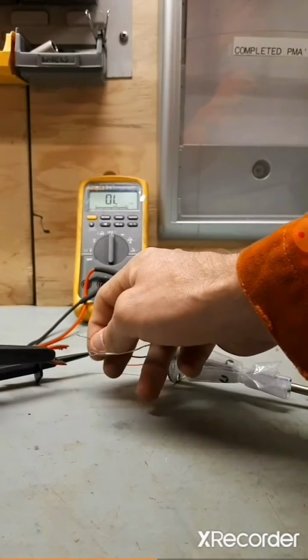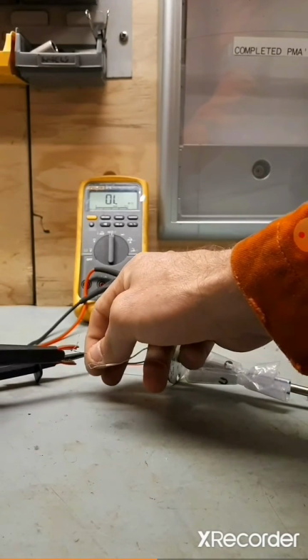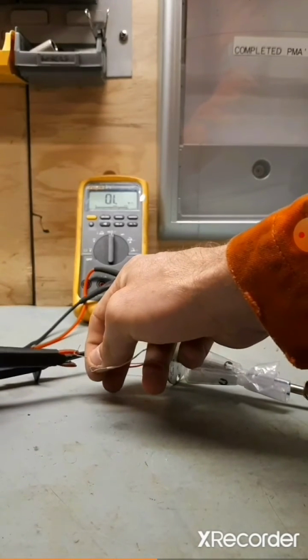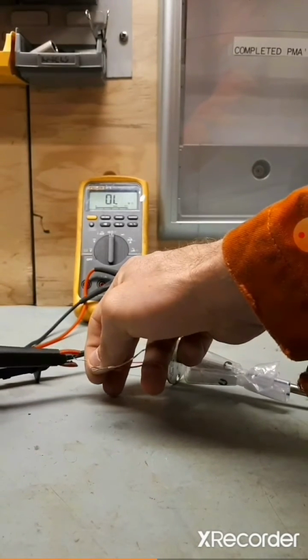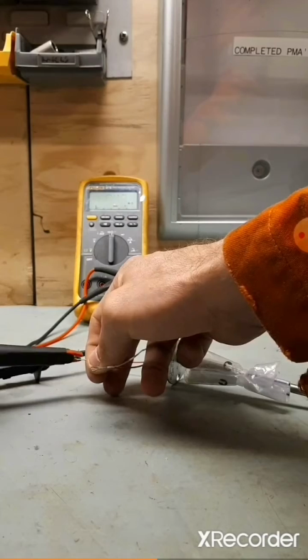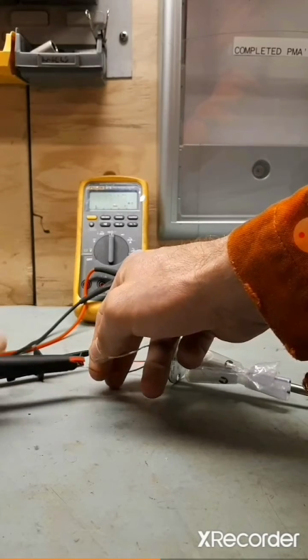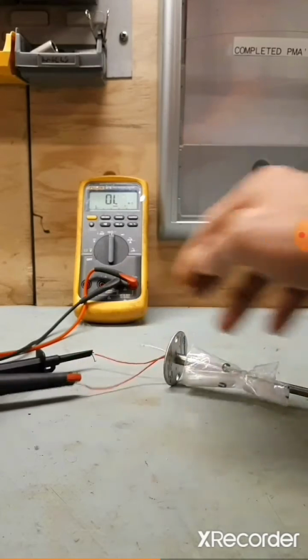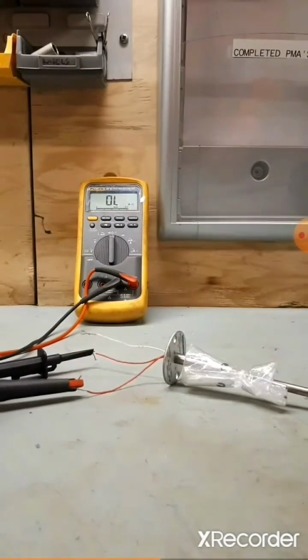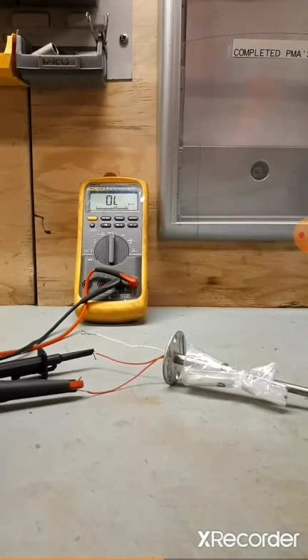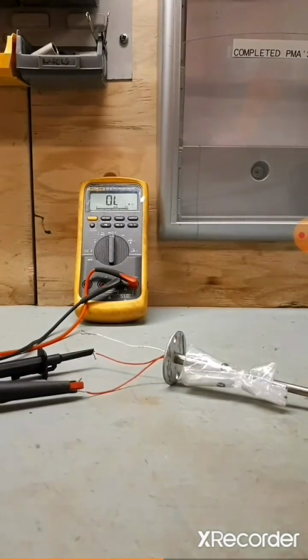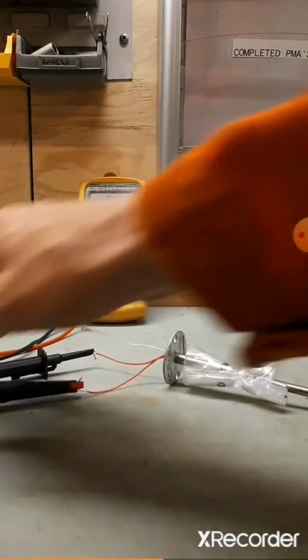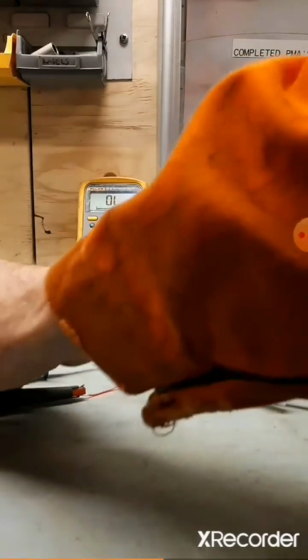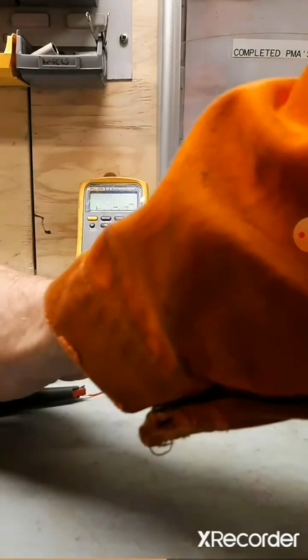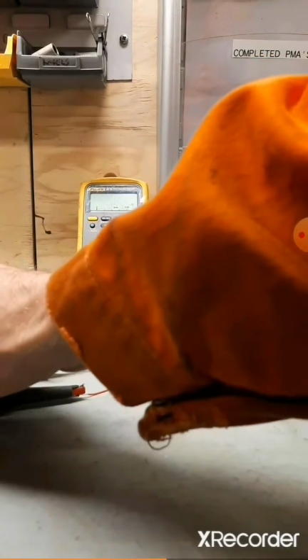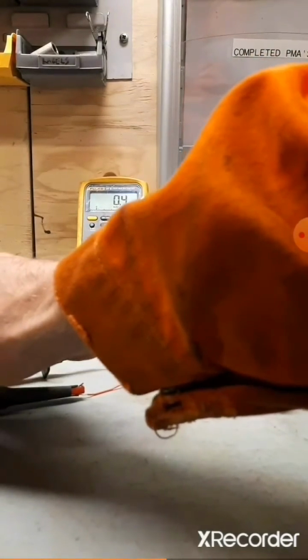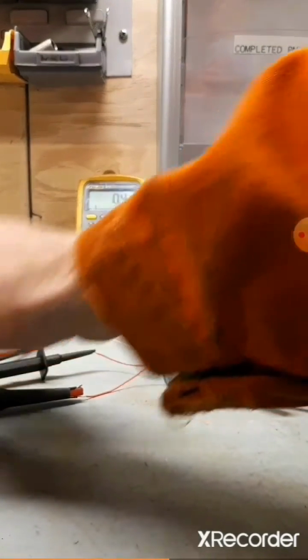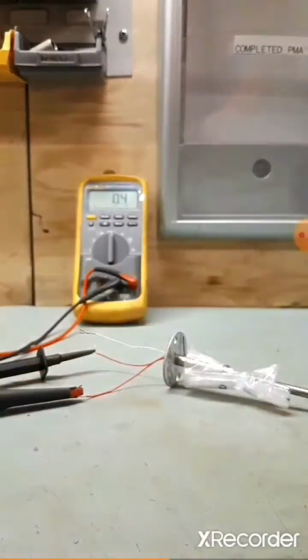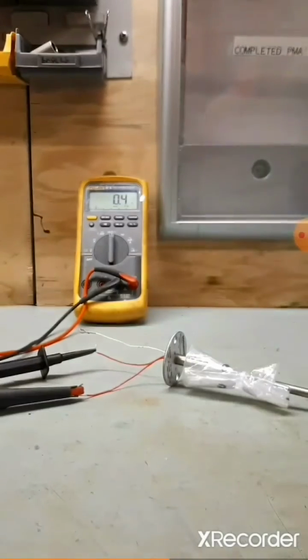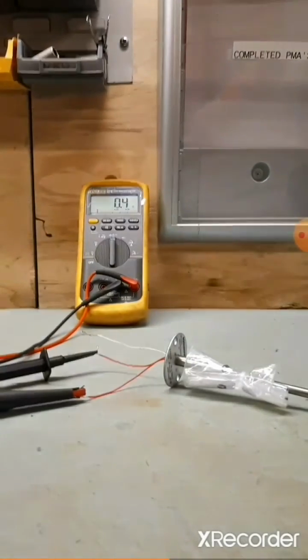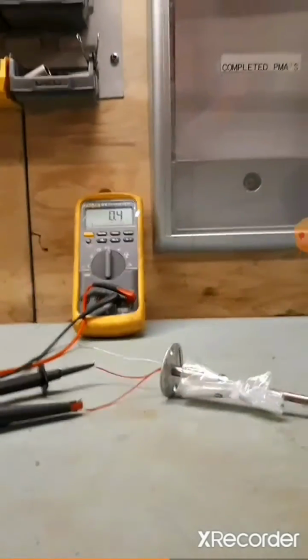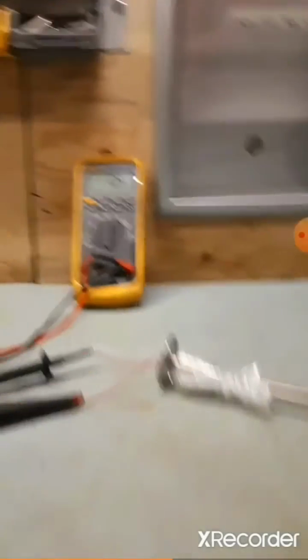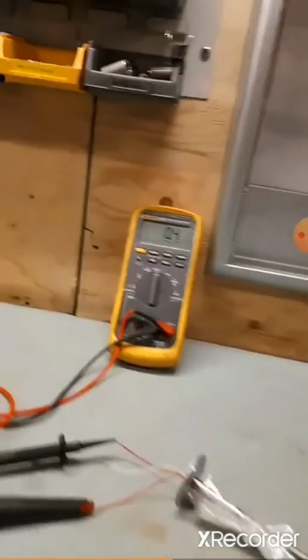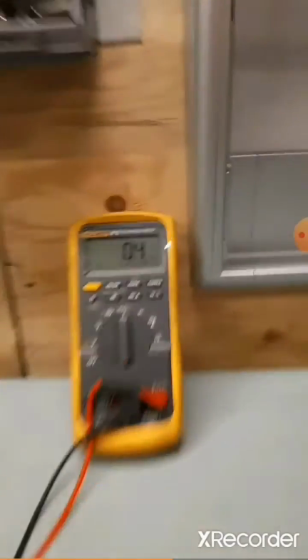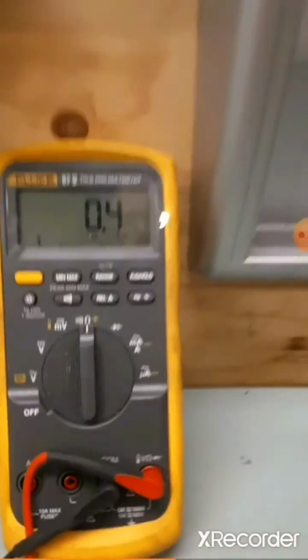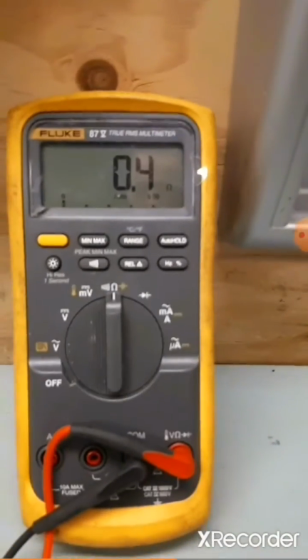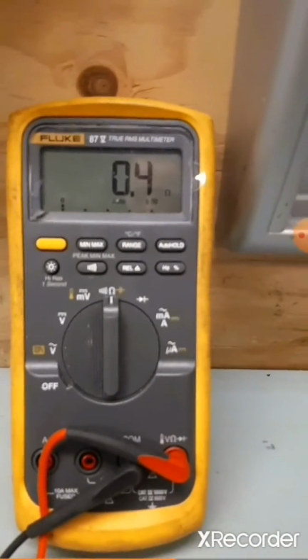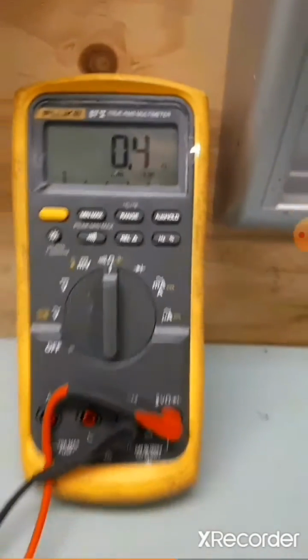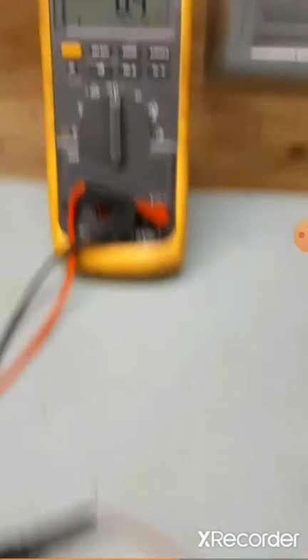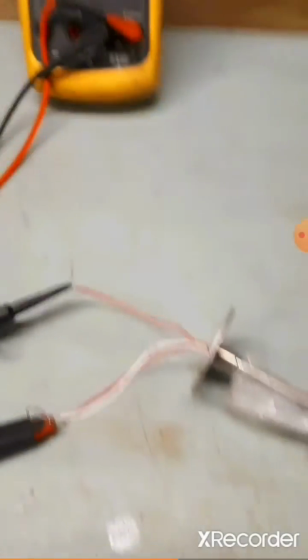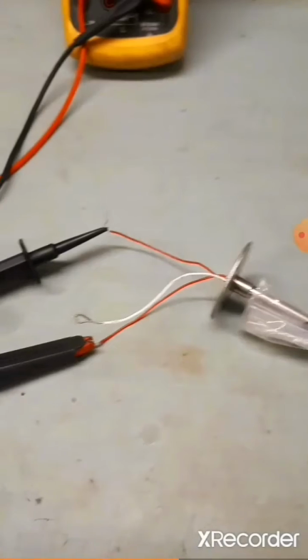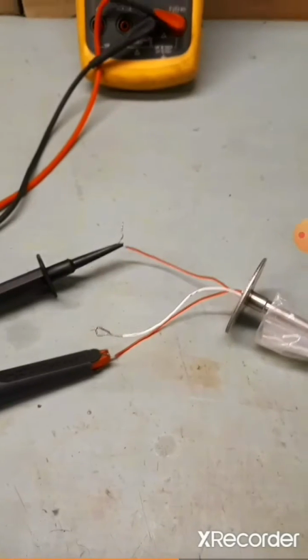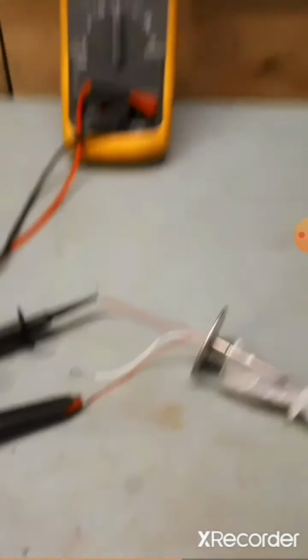Now connect between the two similar coloured wires. This should read a very low resistance — just make sure it's connected properly. This means your RTD is working correctly.